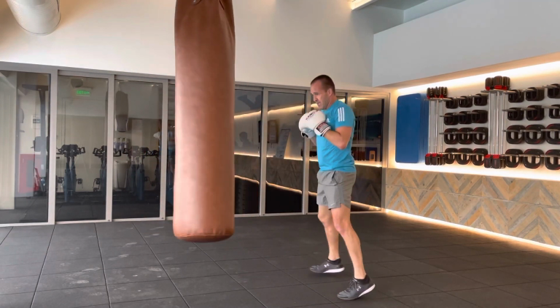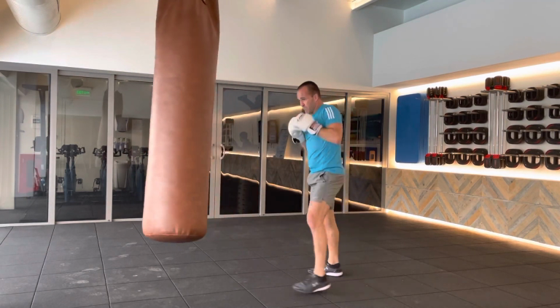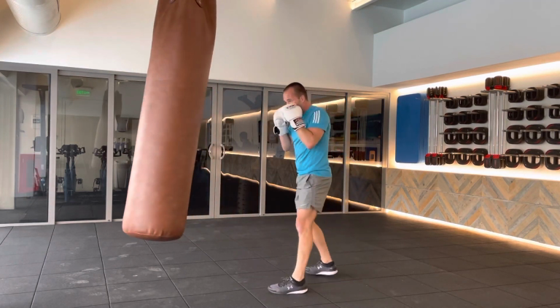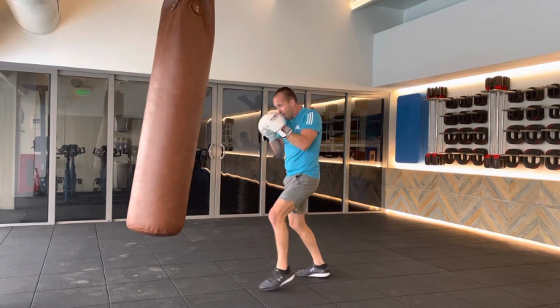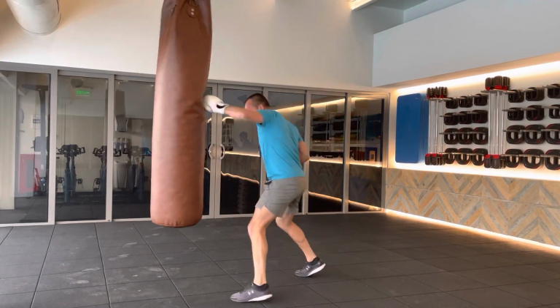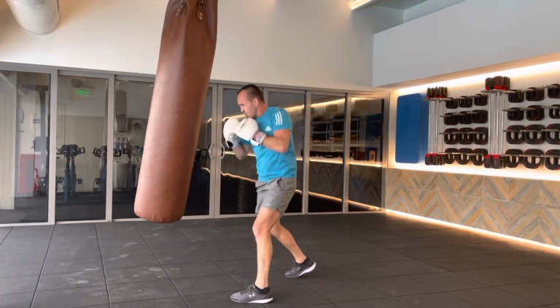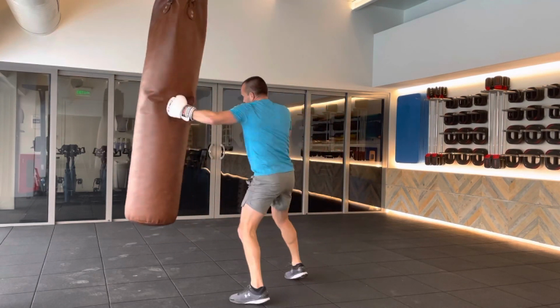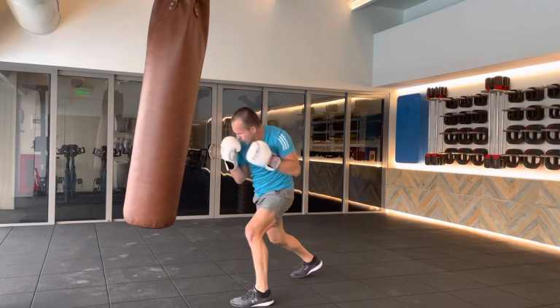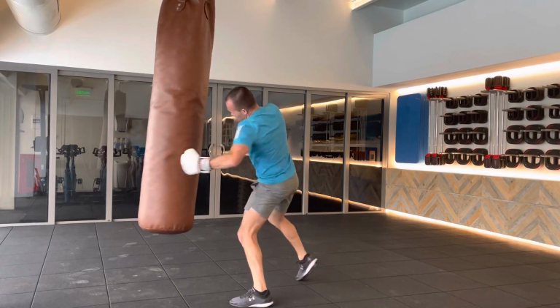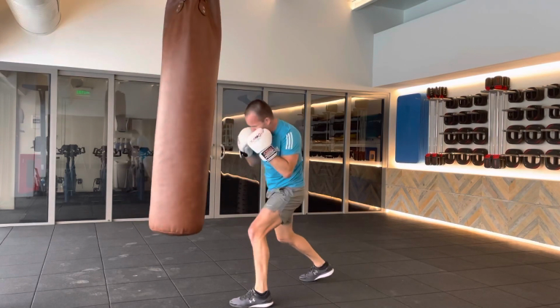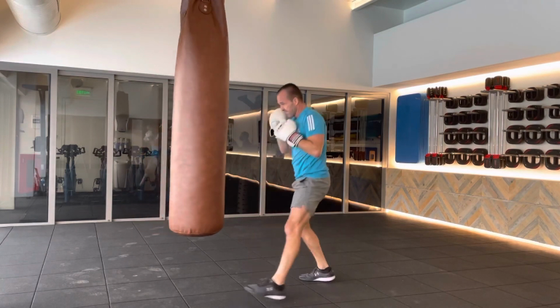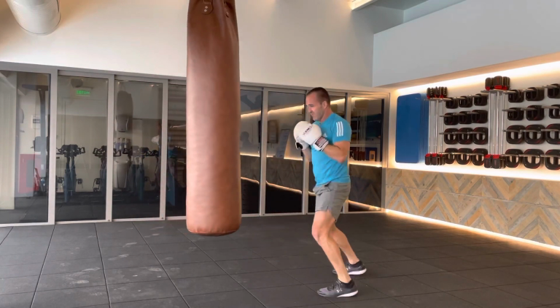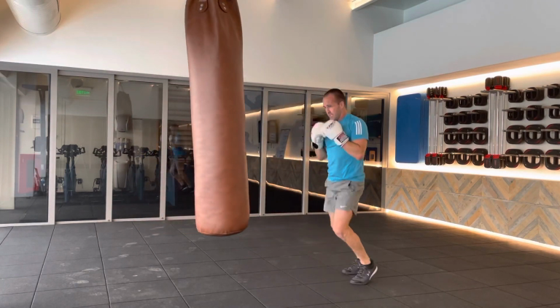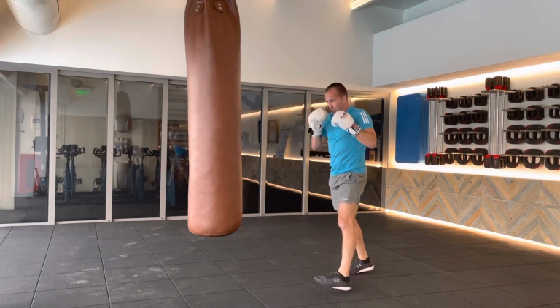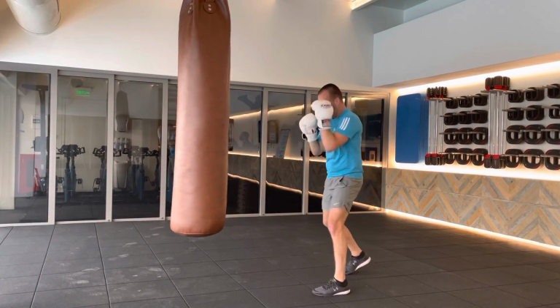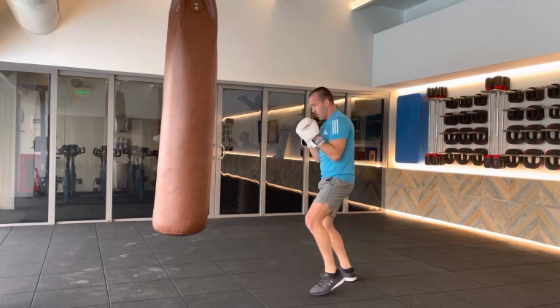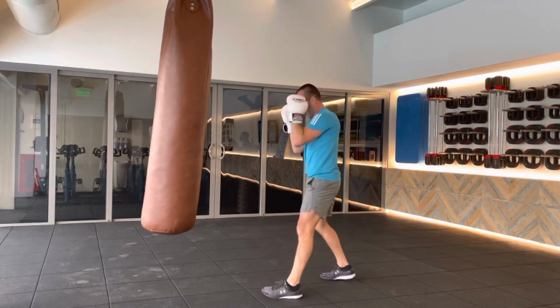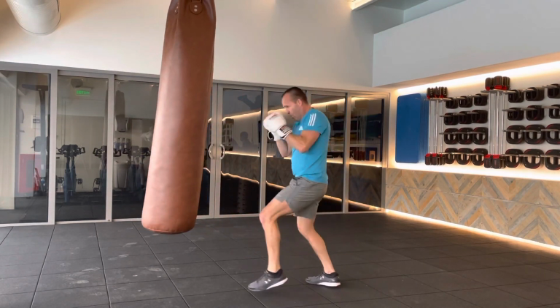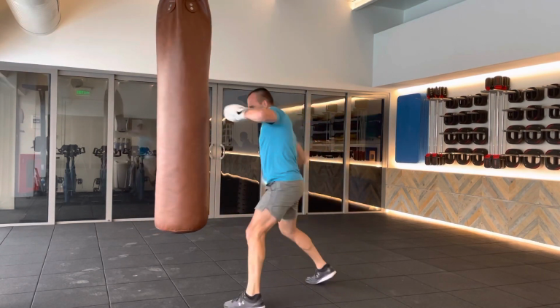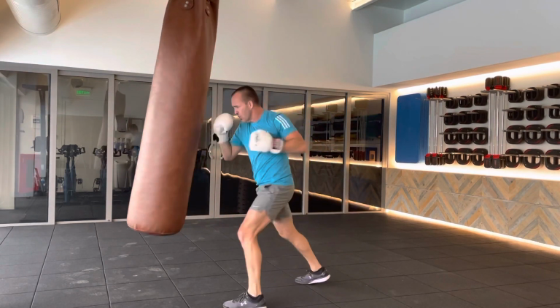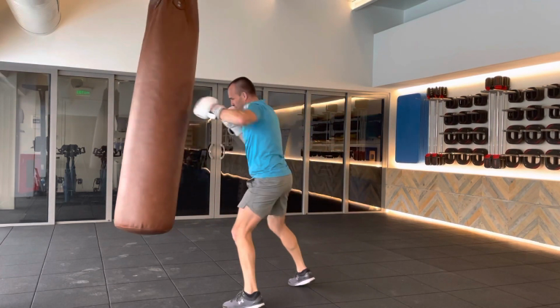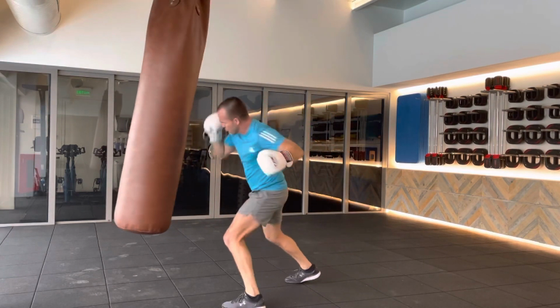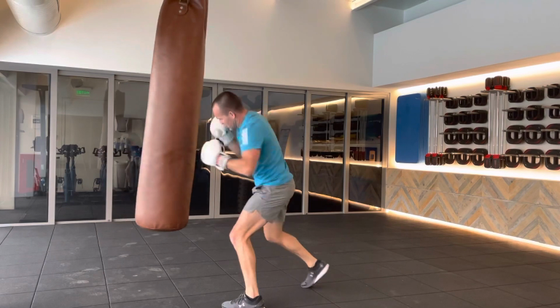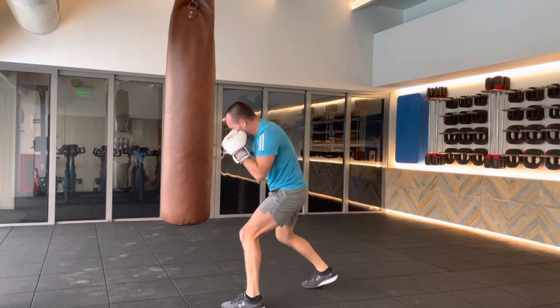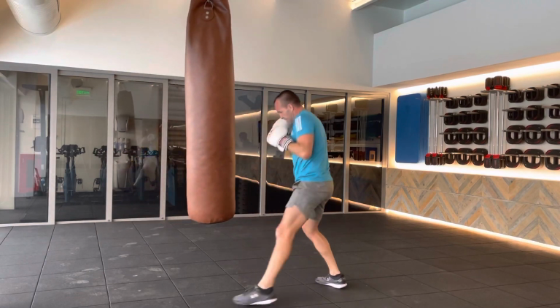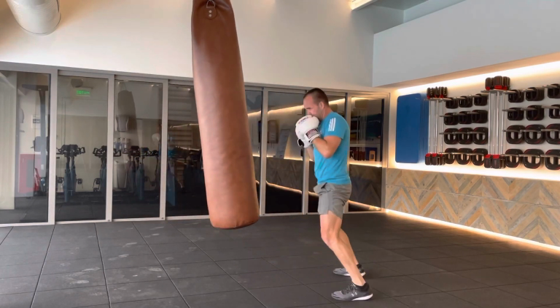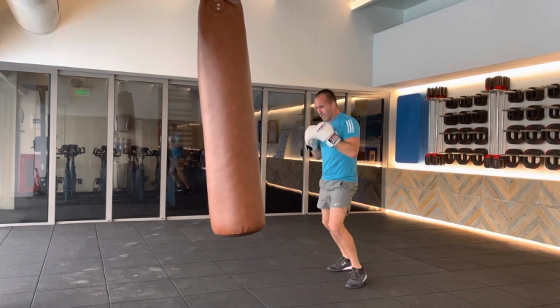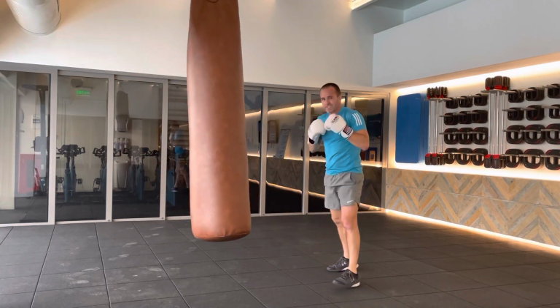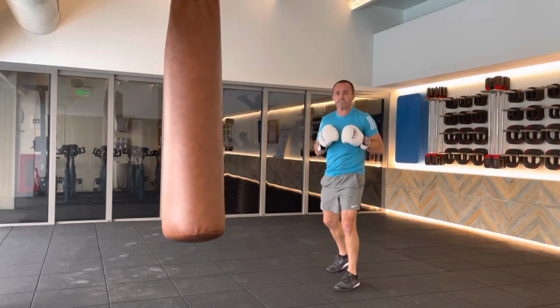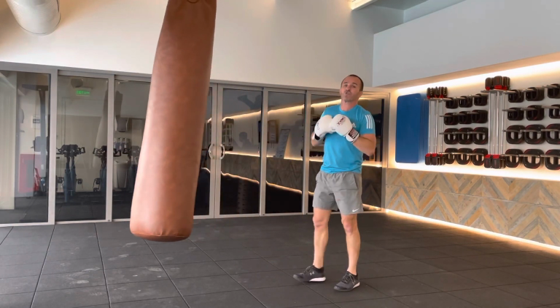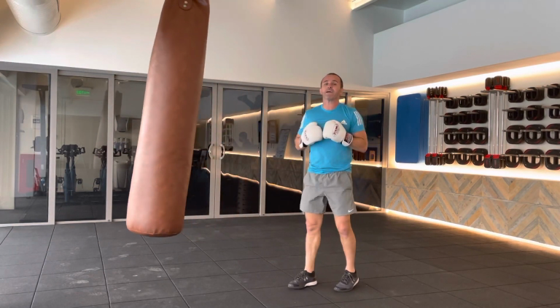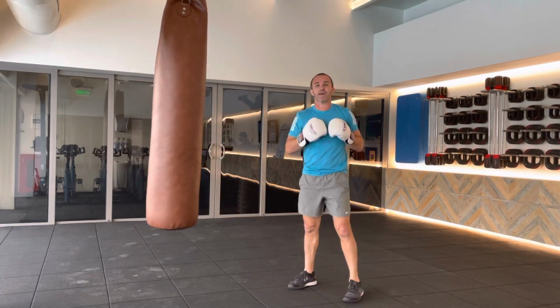Two more. Let's go one more. One, six, three, seven.